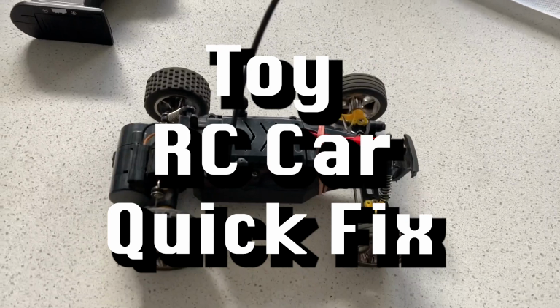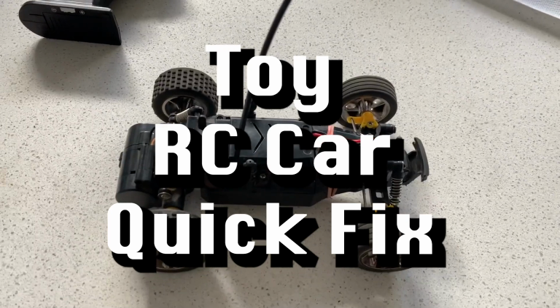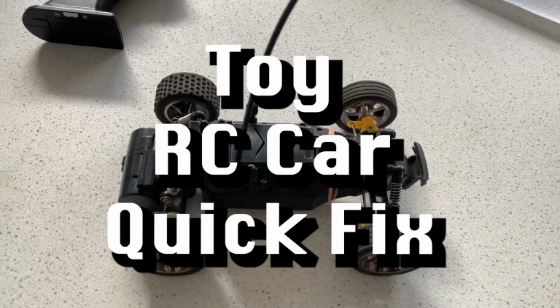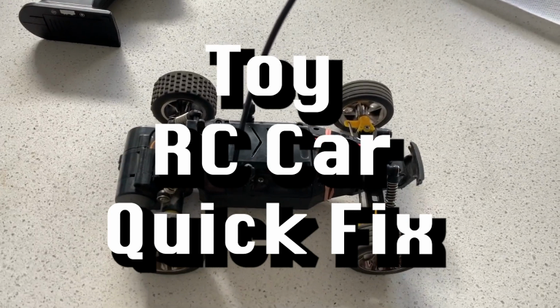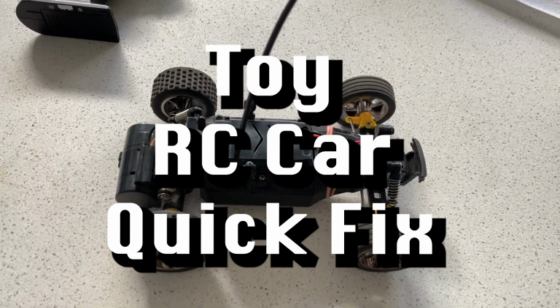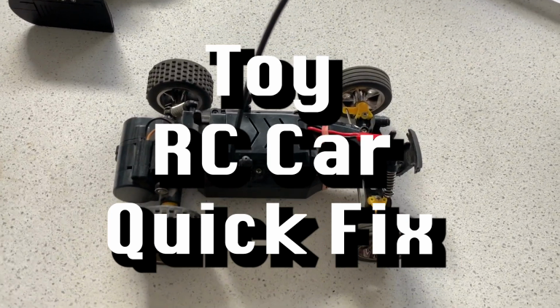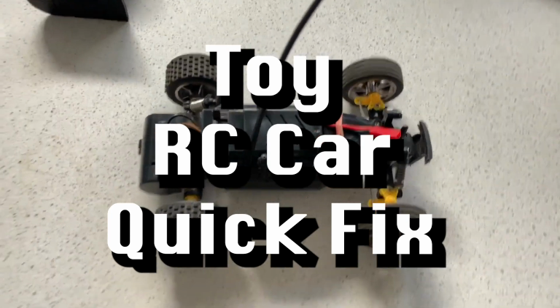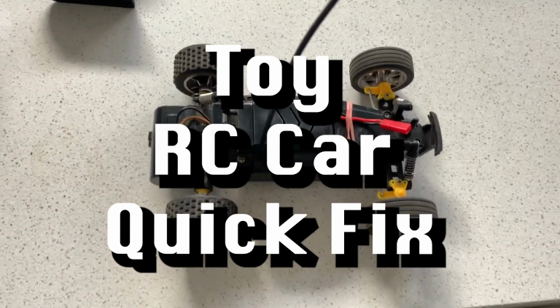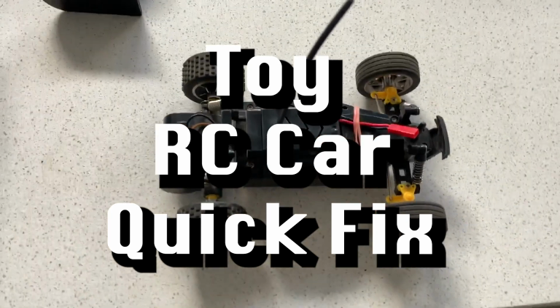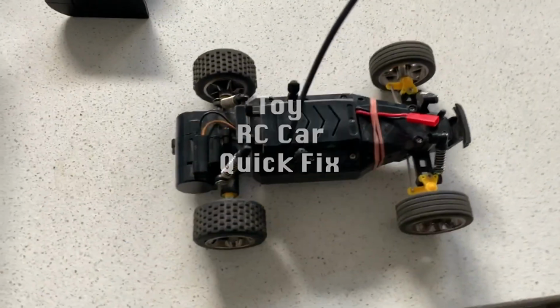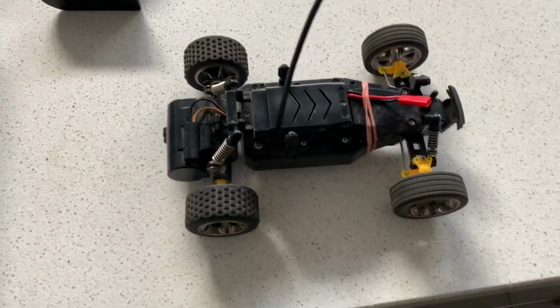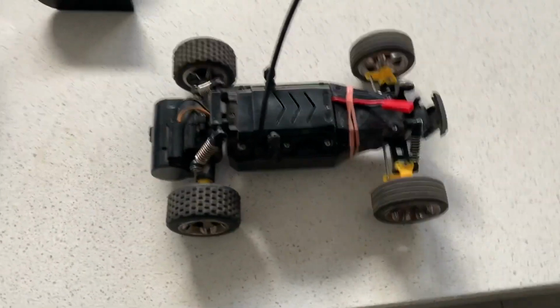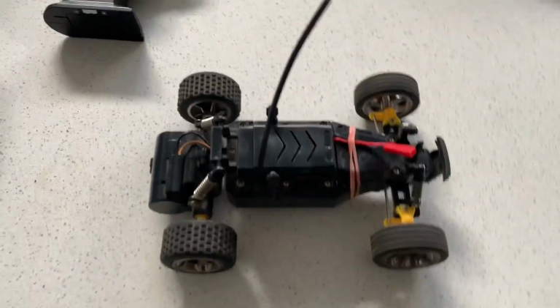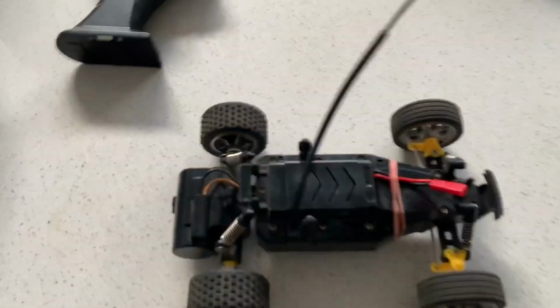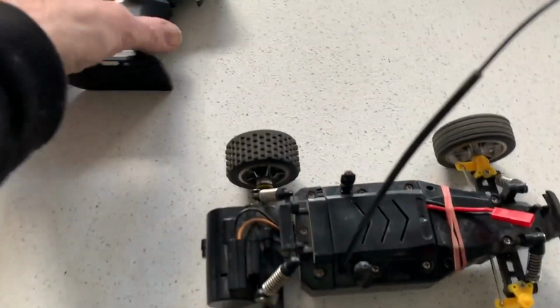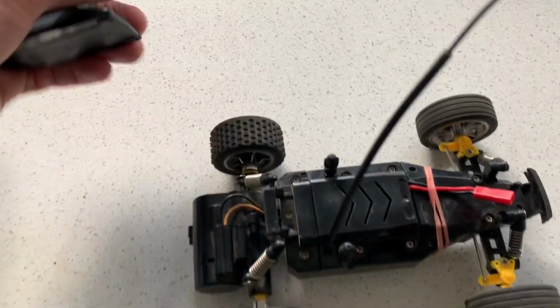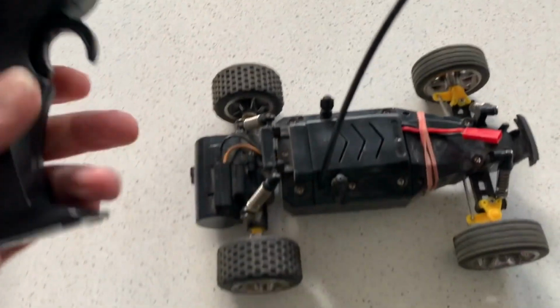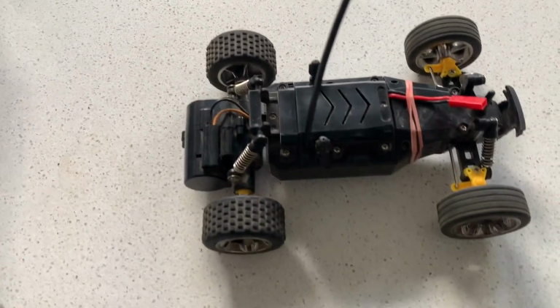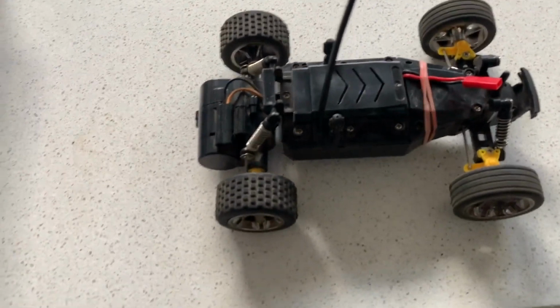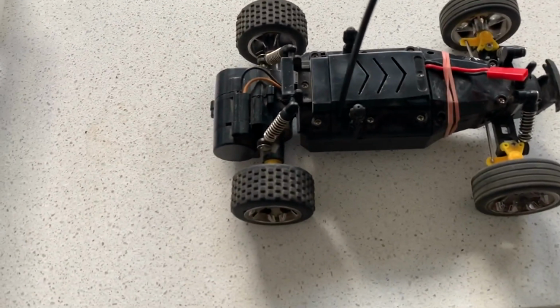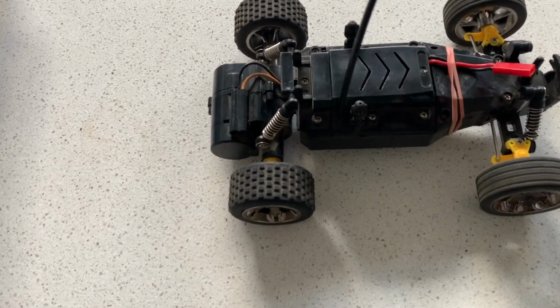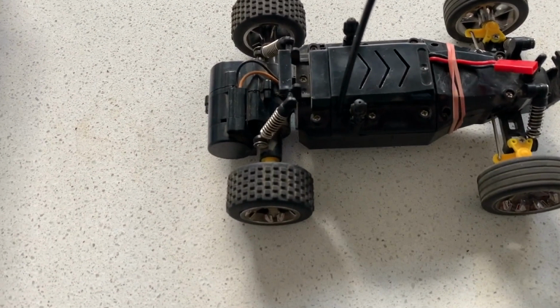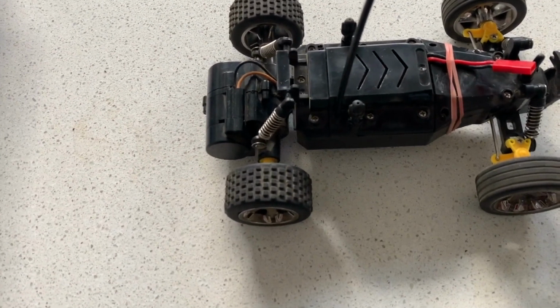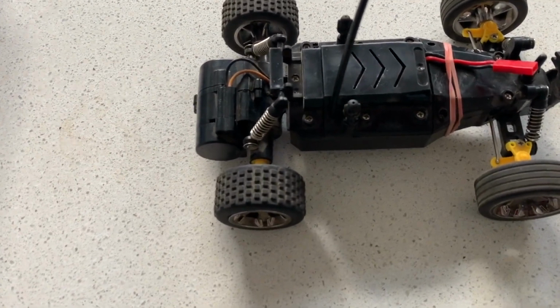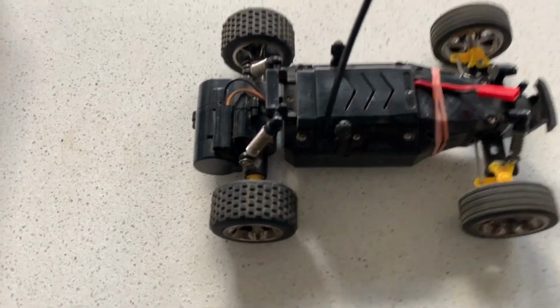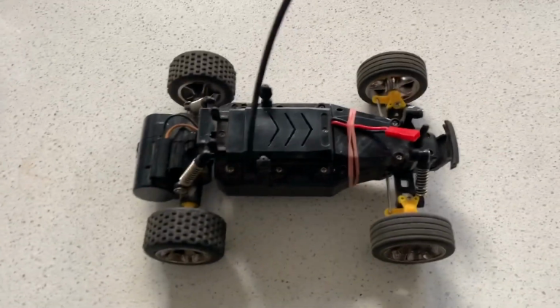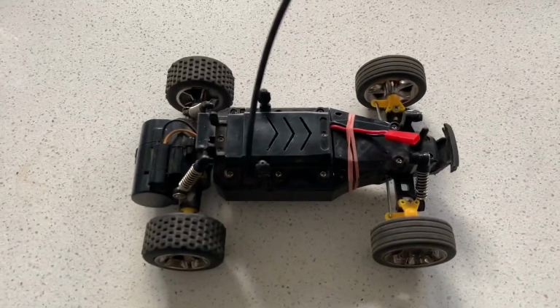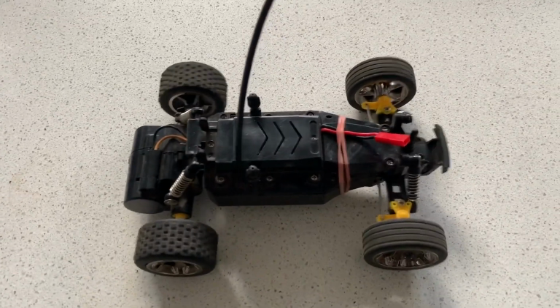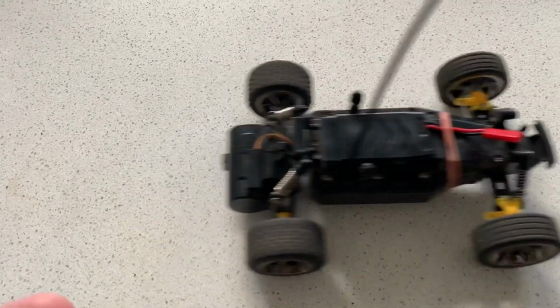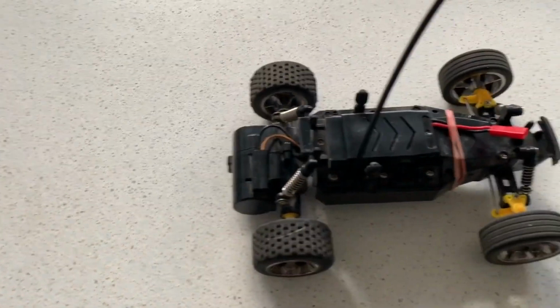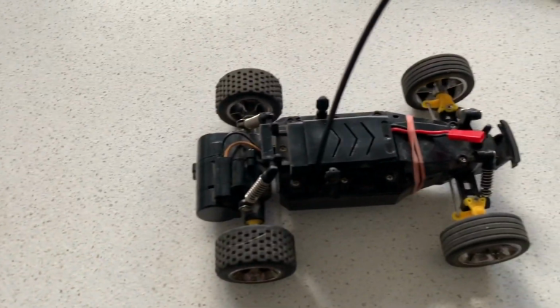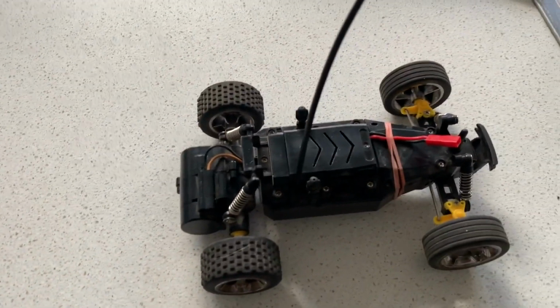Here's a totally unsynth-related repair. This is my son's little RC car. The problem is it won't go backwards, but it will go forwards.